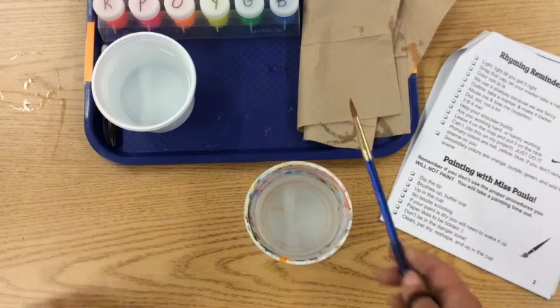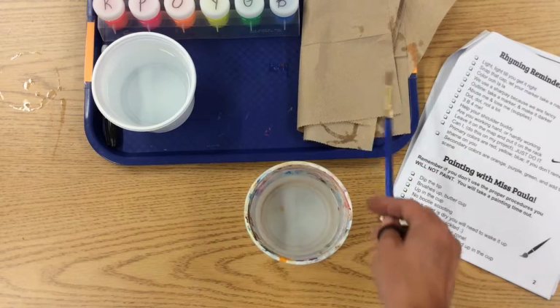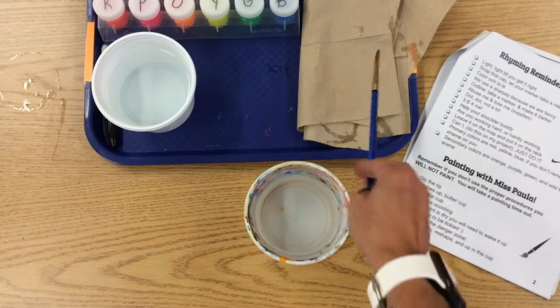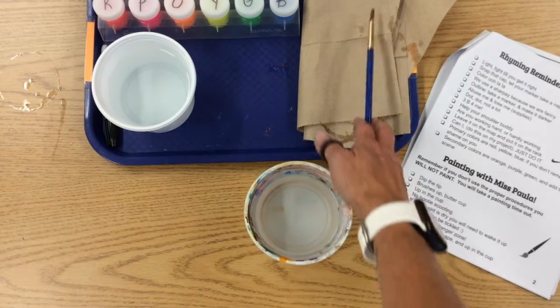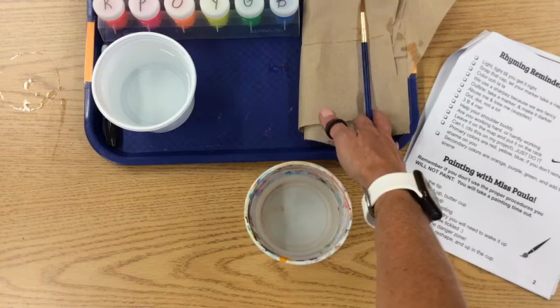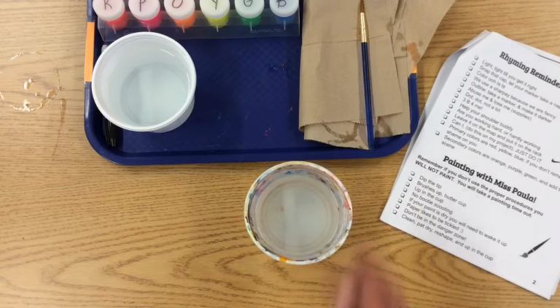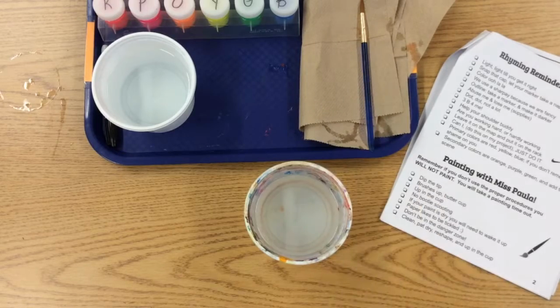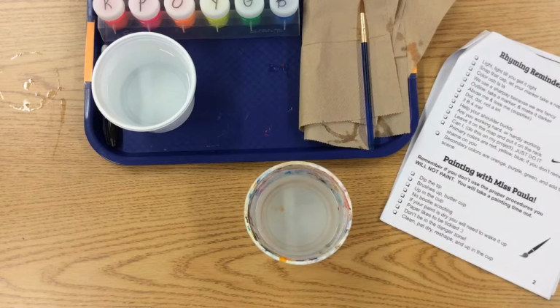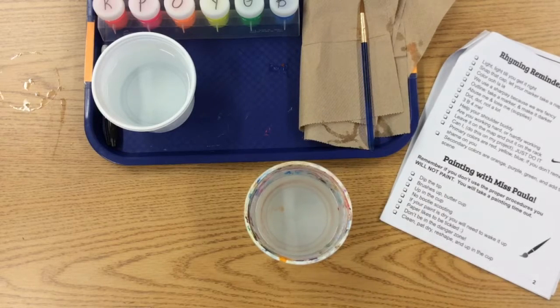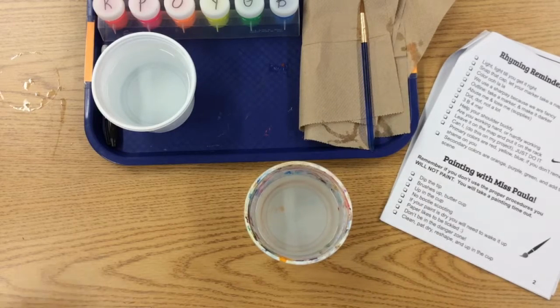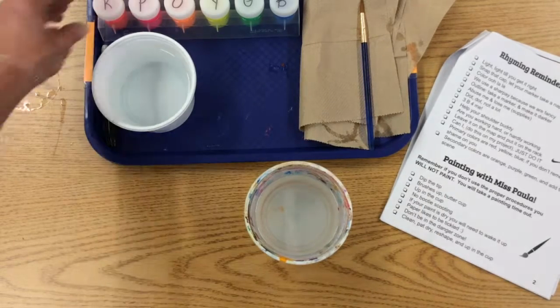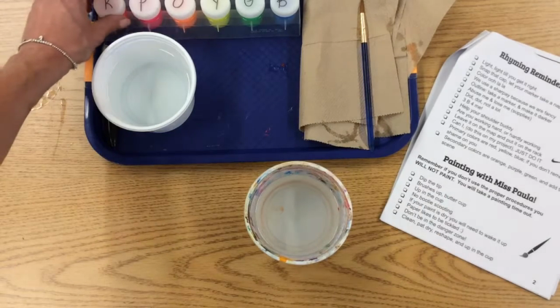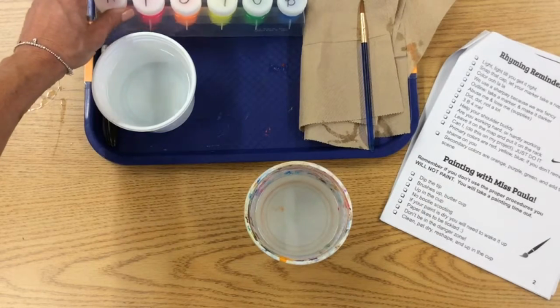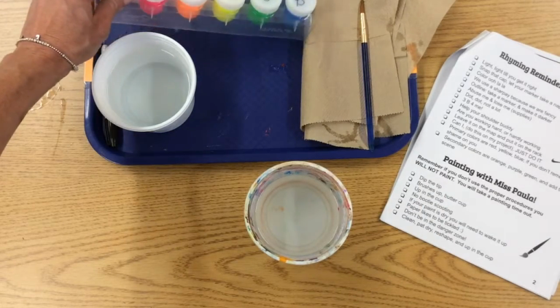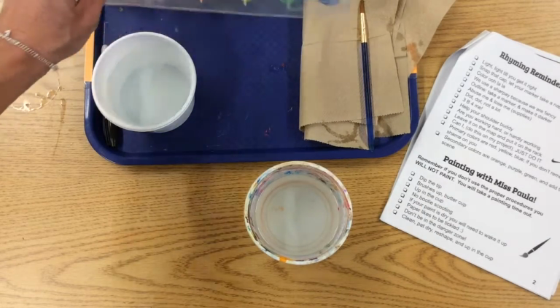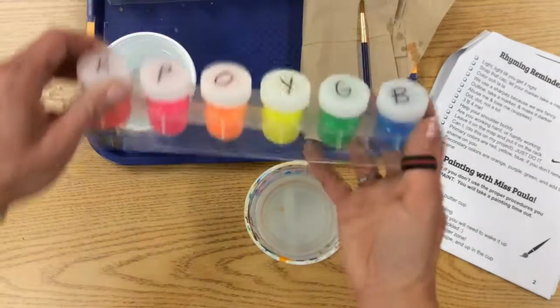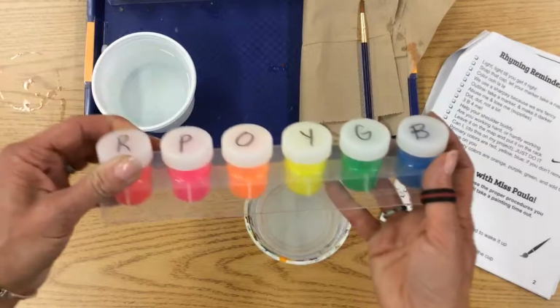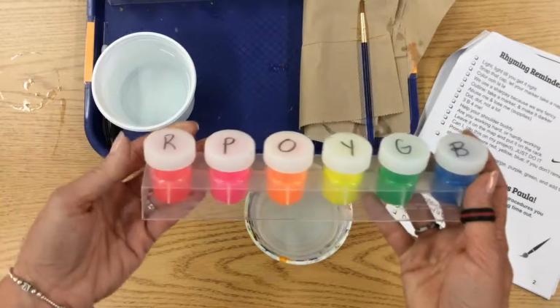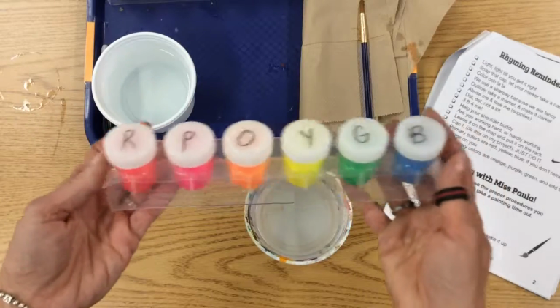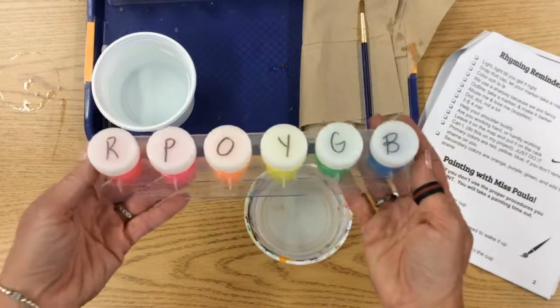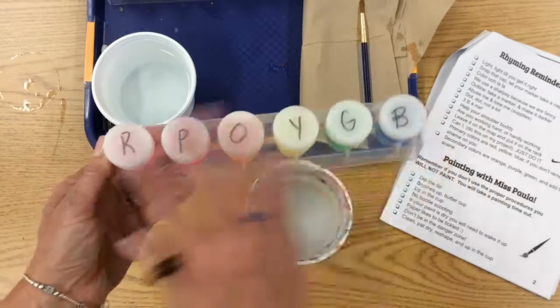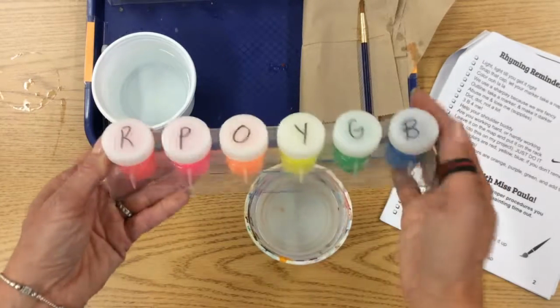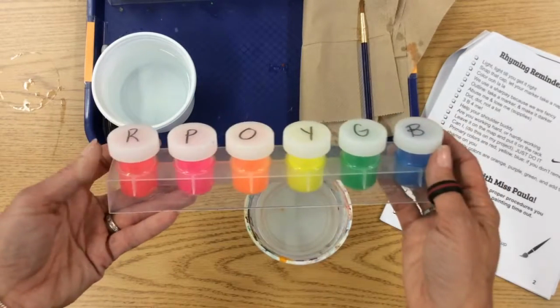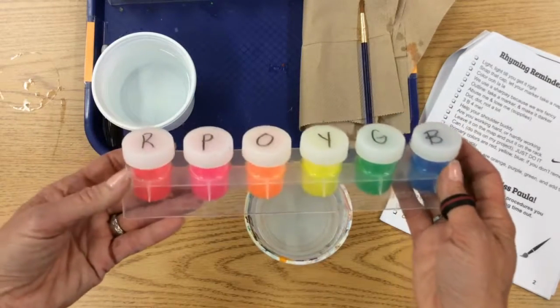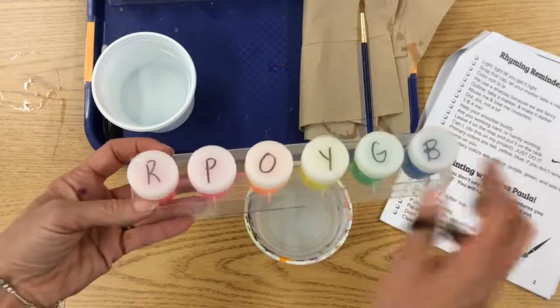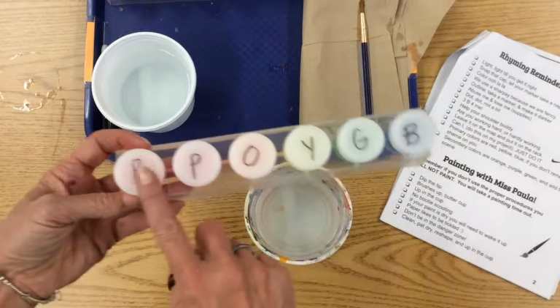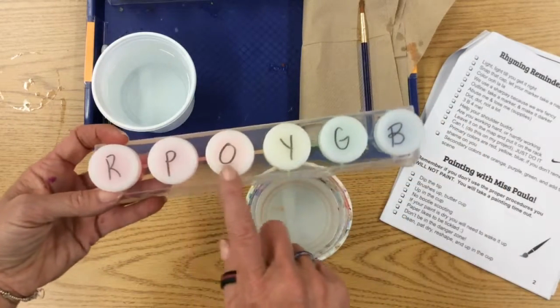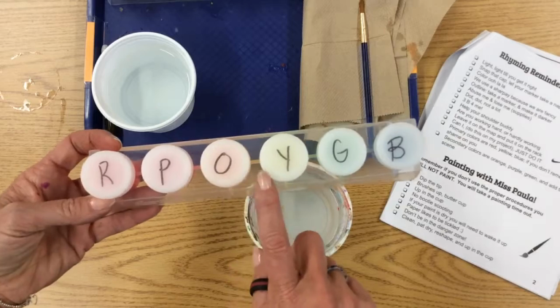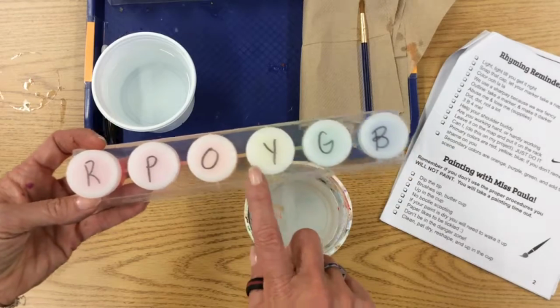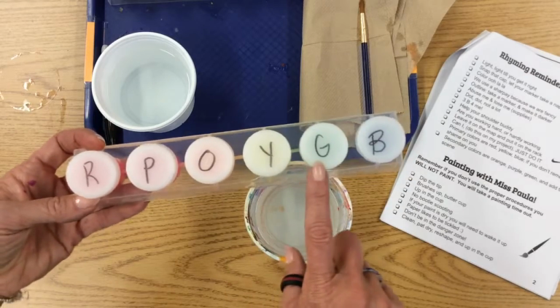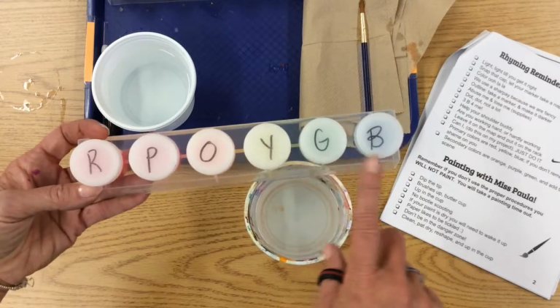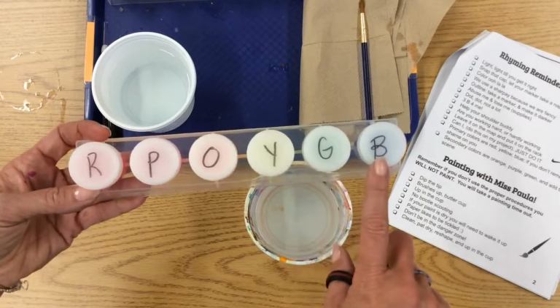Some of our paints you add water, some of them you do not. If it's dry and scratchy — tempera cakes — you have to add water. These are beautiful new paints that we got with new containers. They are fluorescent: red, pink, orange, yellow, green, and blue.